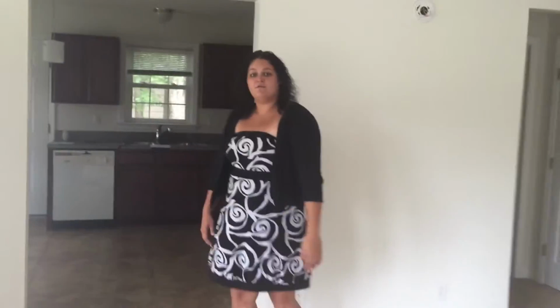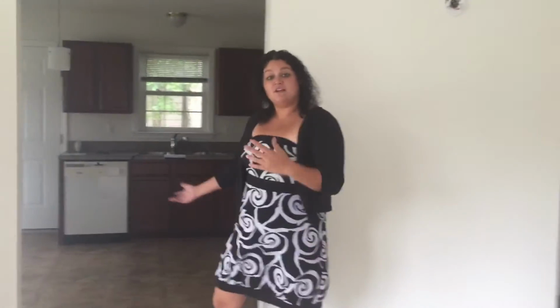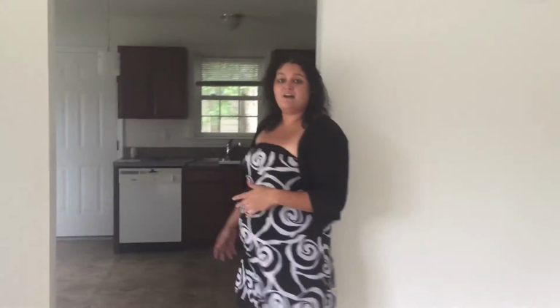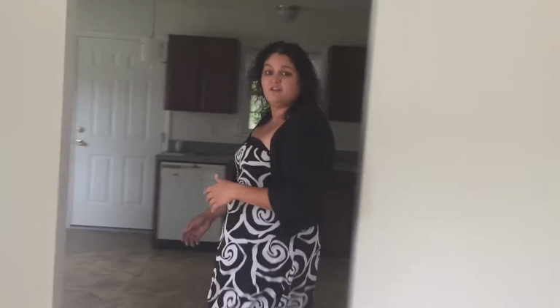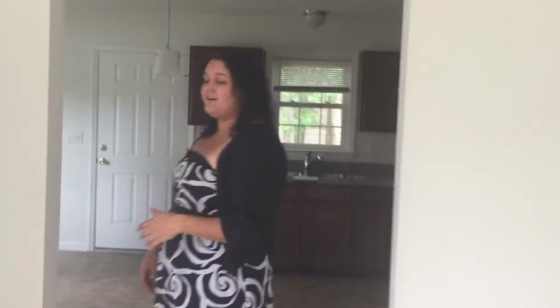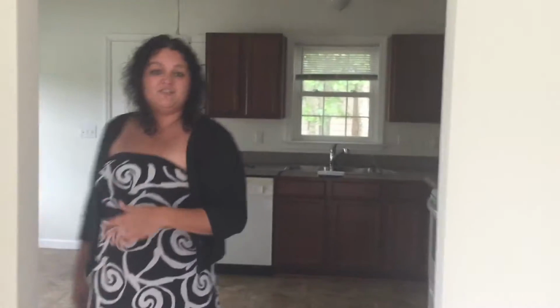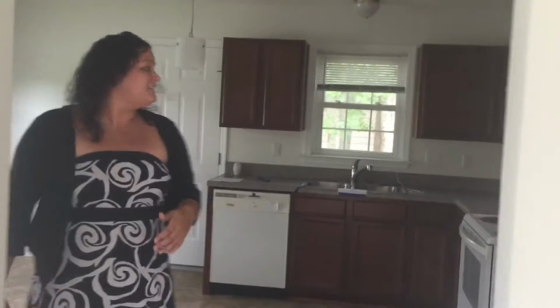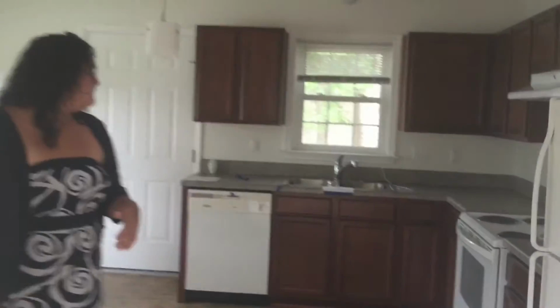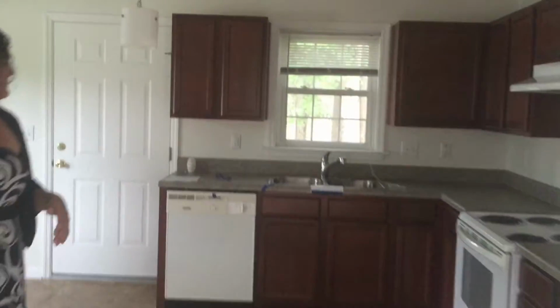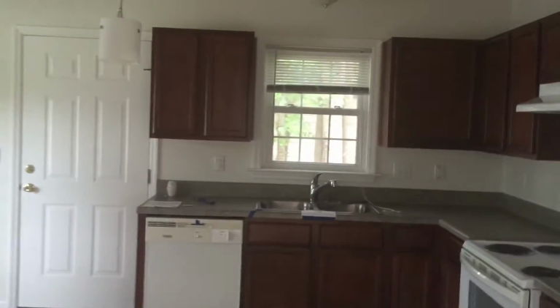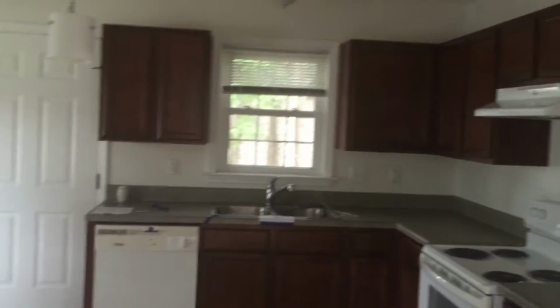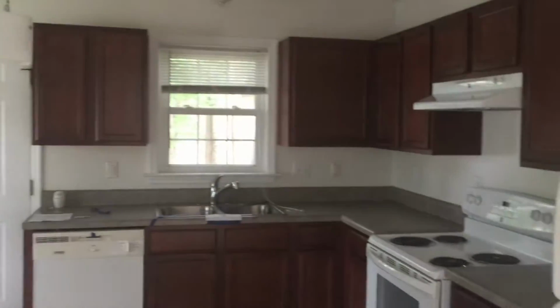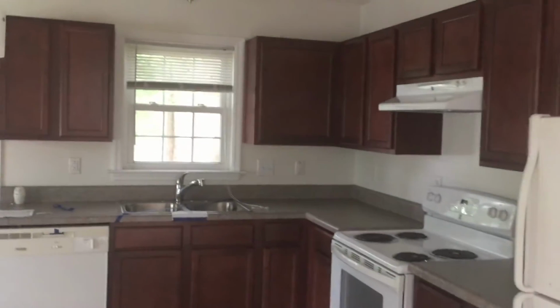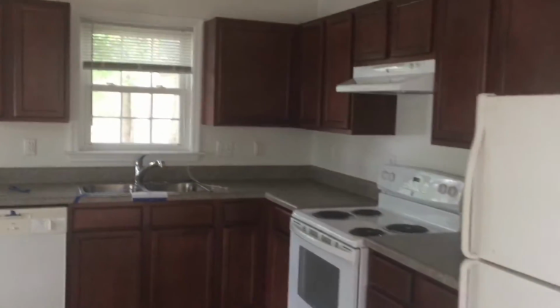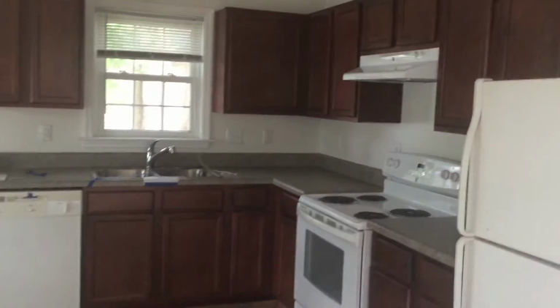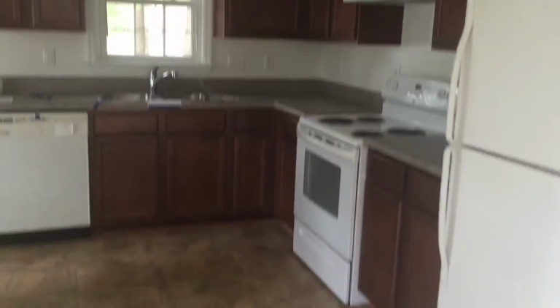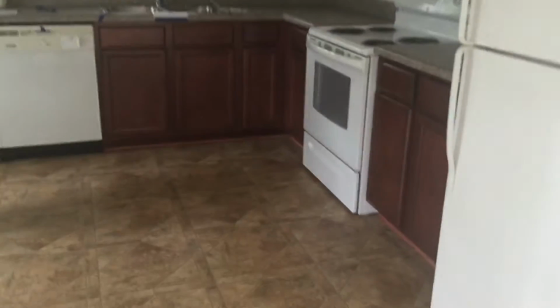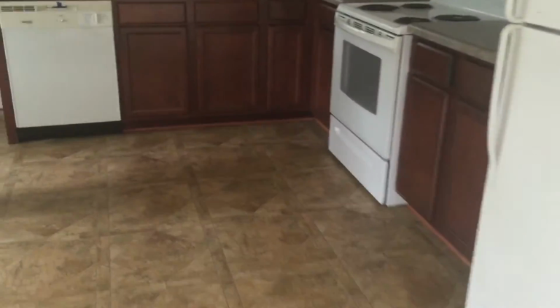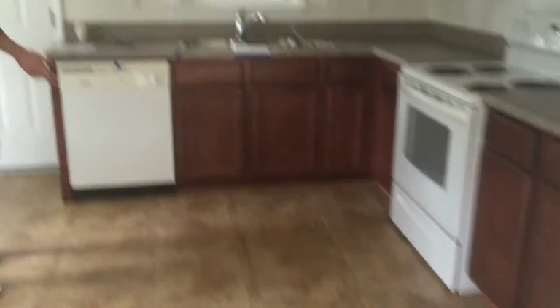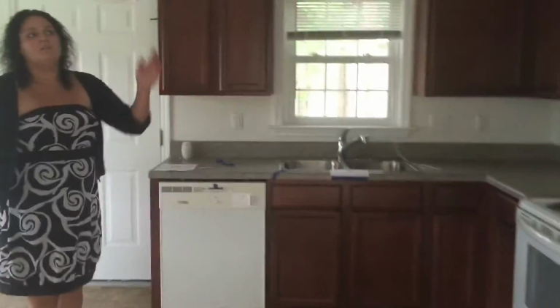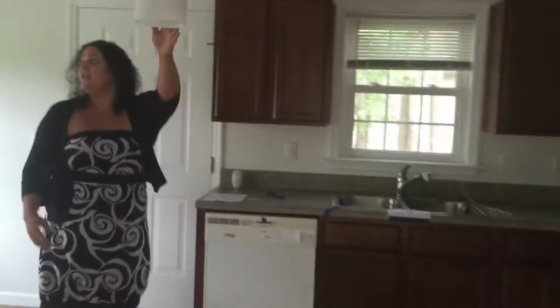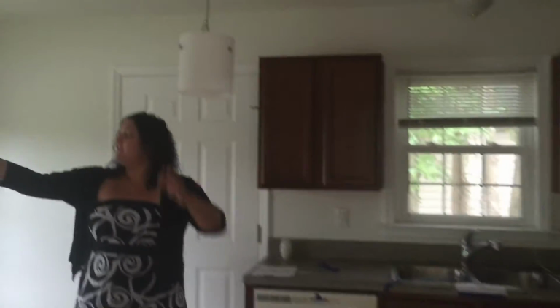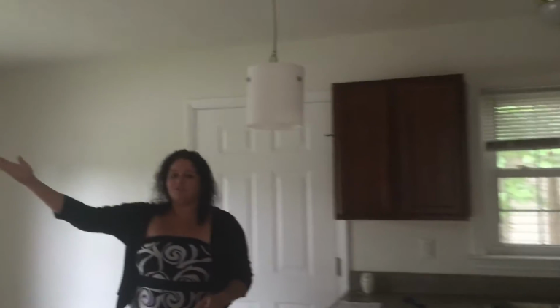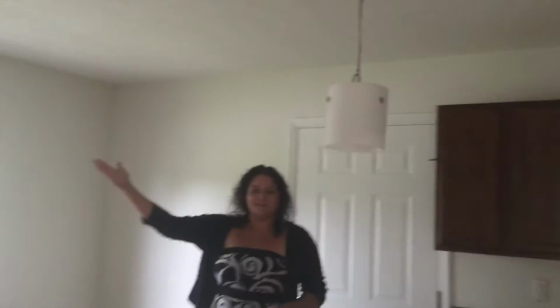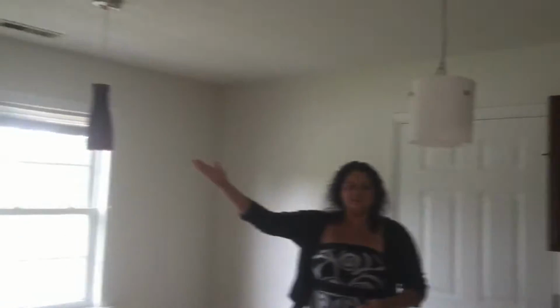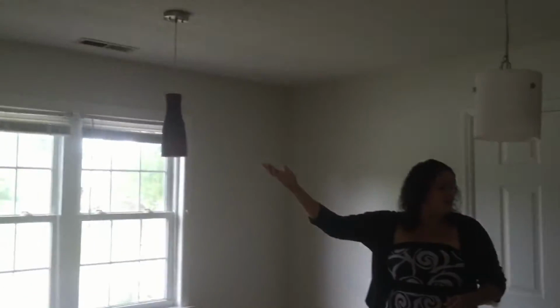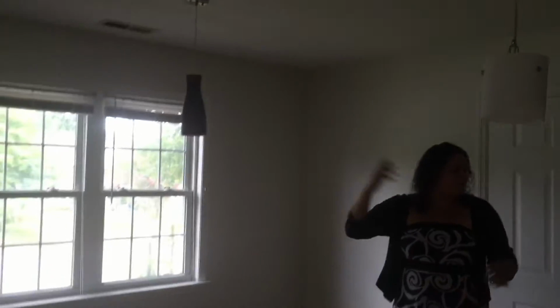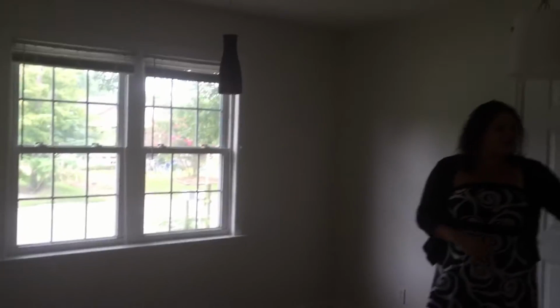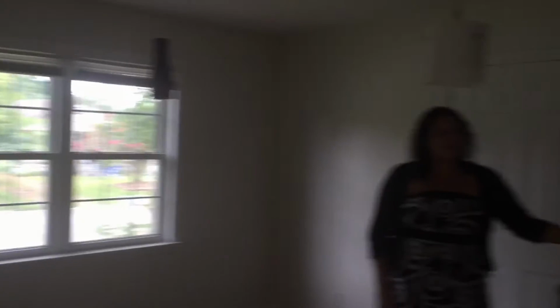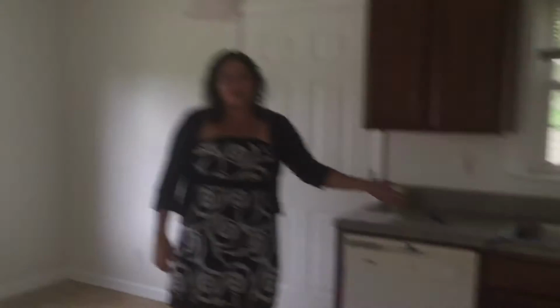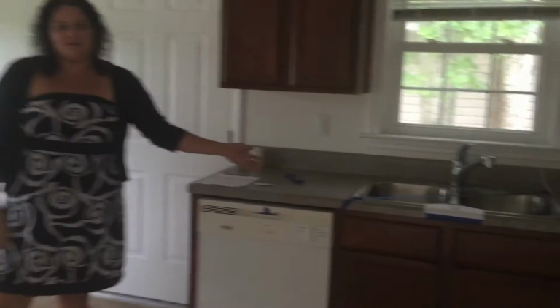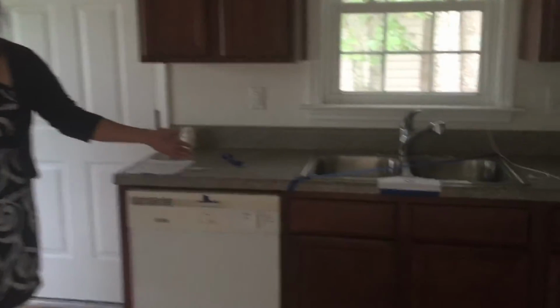Right through here we have our newly remodeled kitchen. In here we have new laminate flooring, new lighting fixtures, and new countertops and cabinets also.